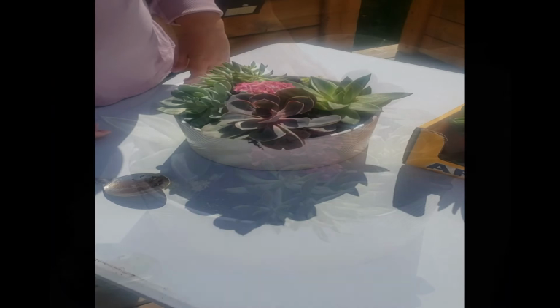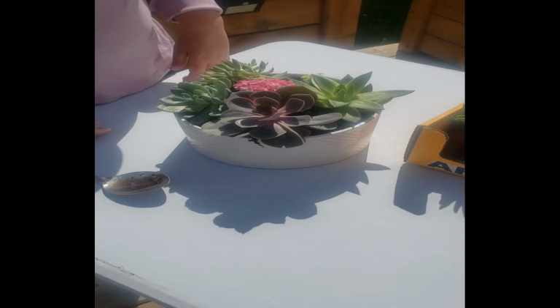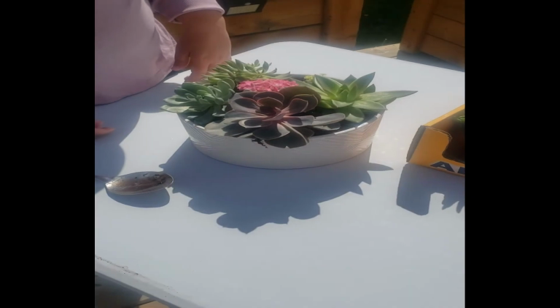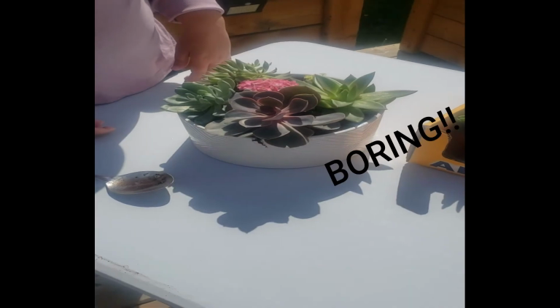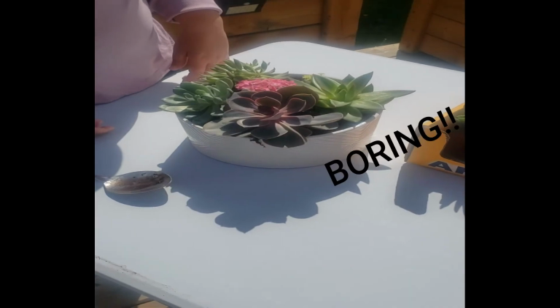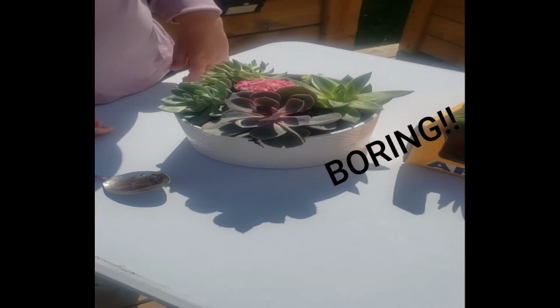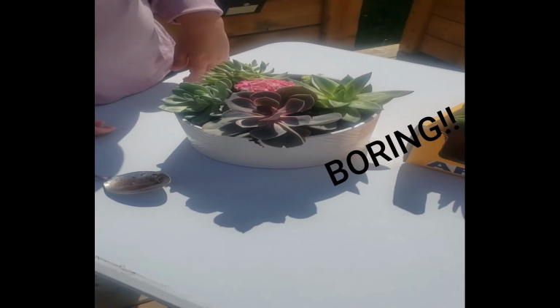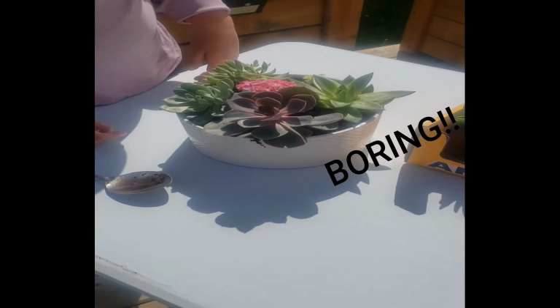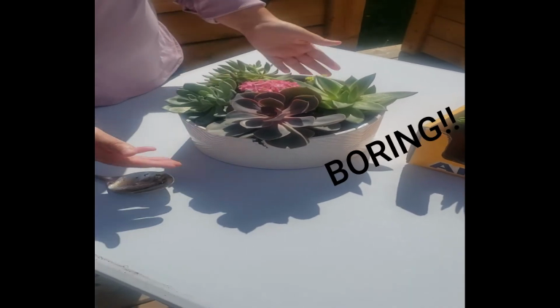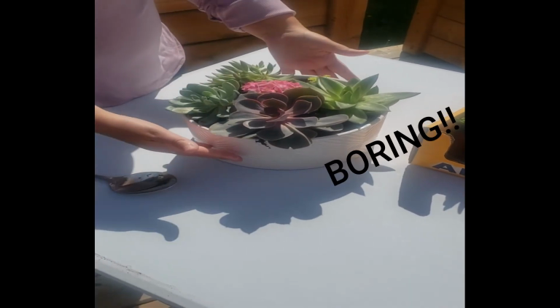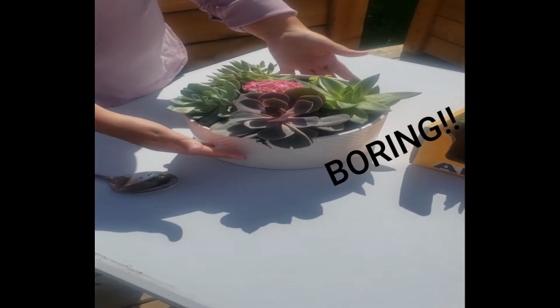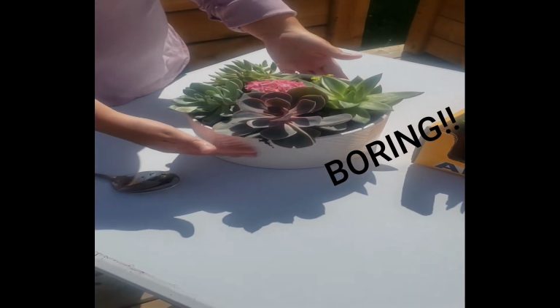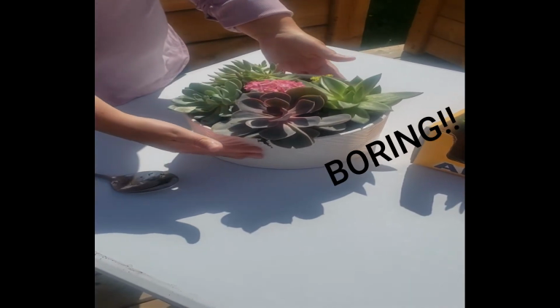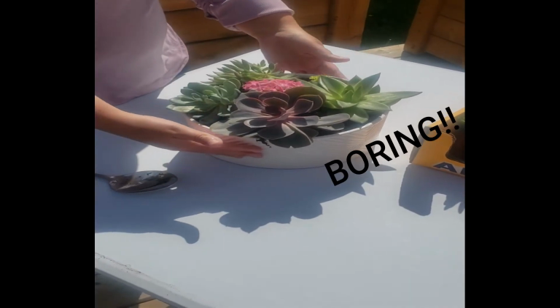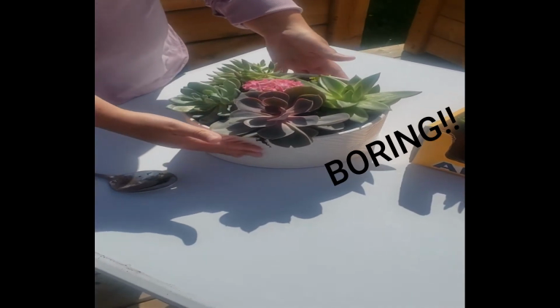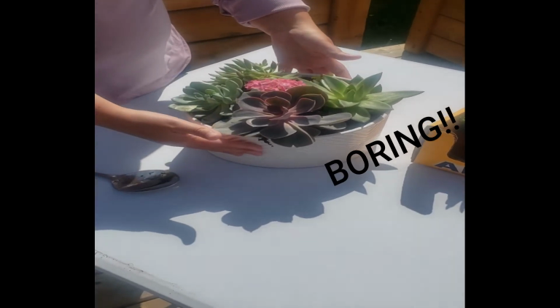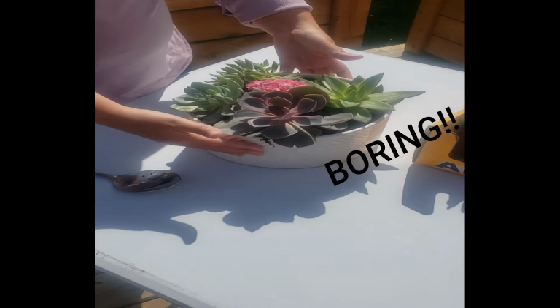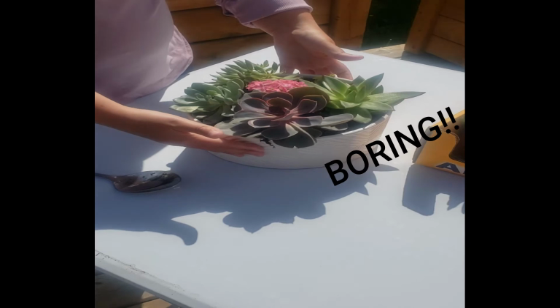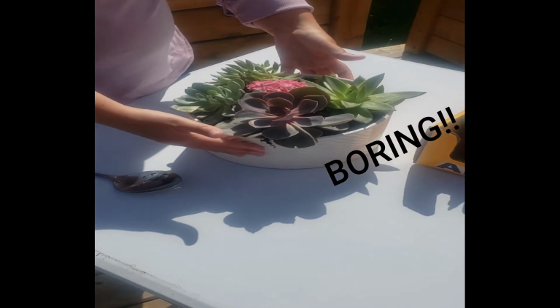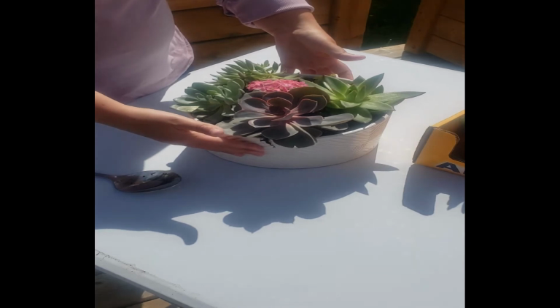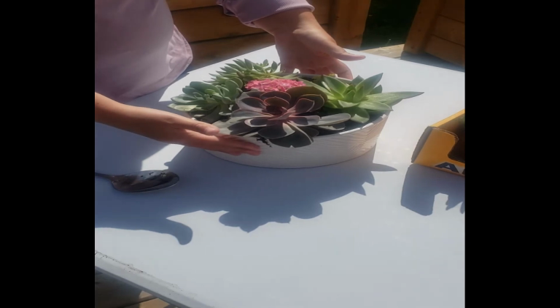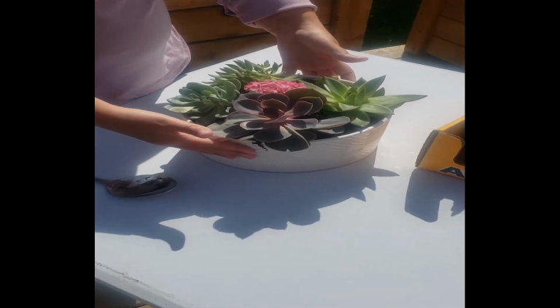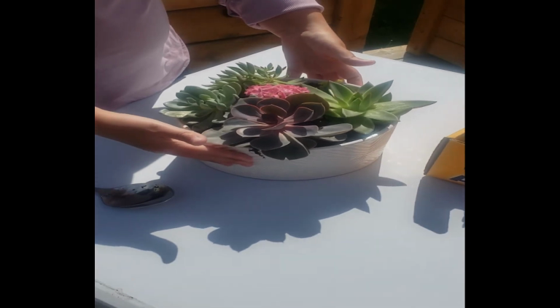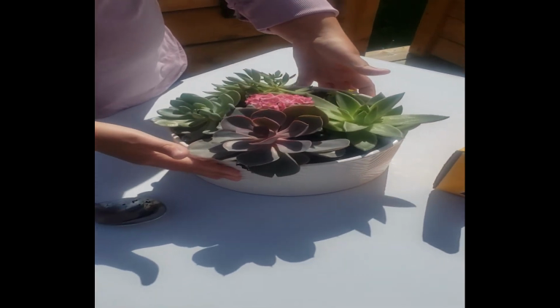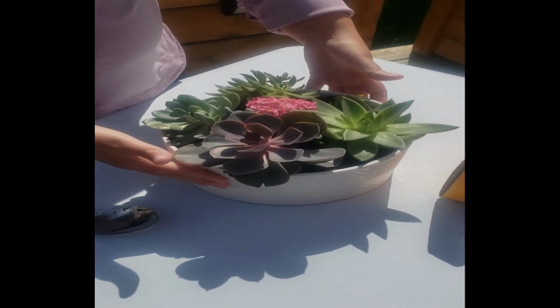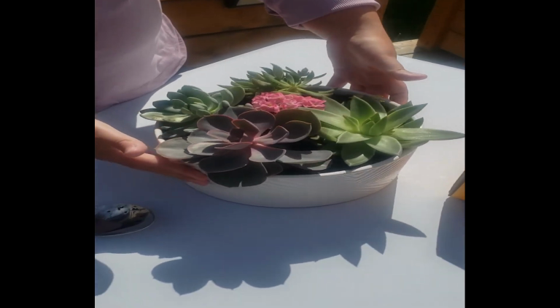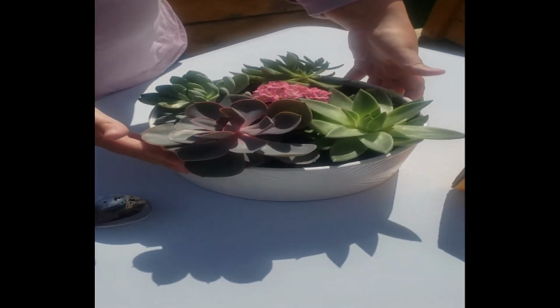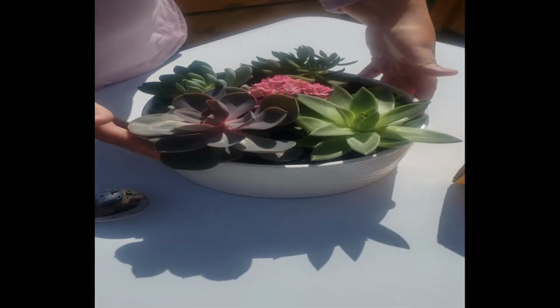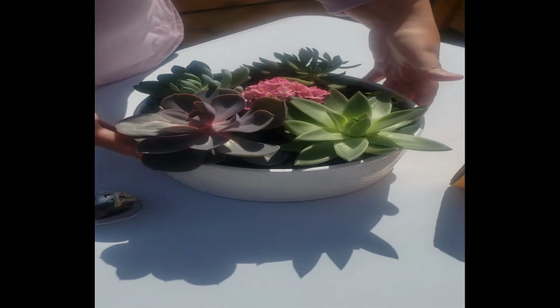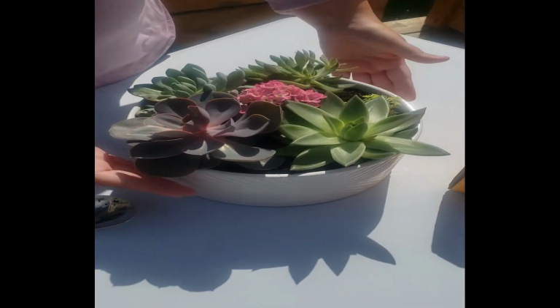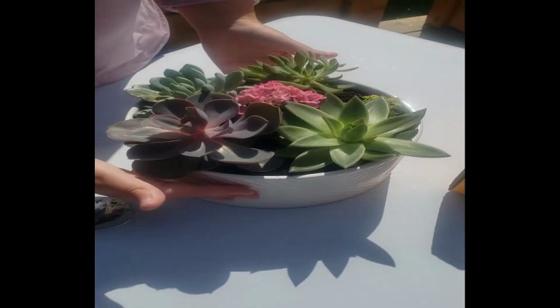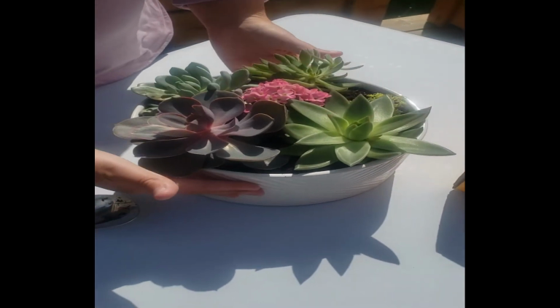So this is how the arrangement looked when I bought it. It has some nice varieties in it — an Agavoides, a Pearl von Nuremberg, a Kalanchoe, and a few others.